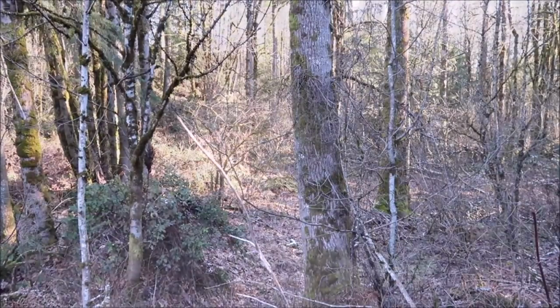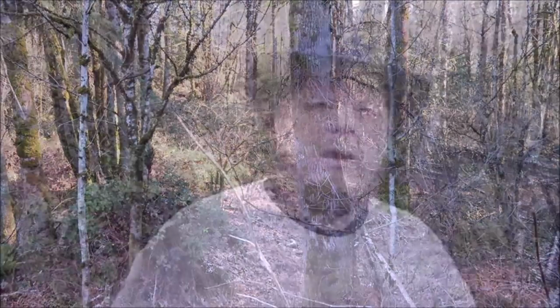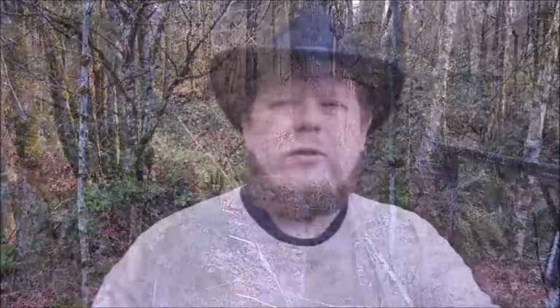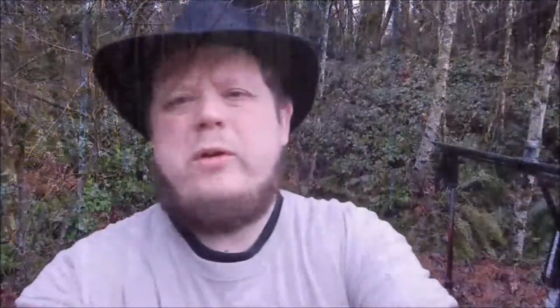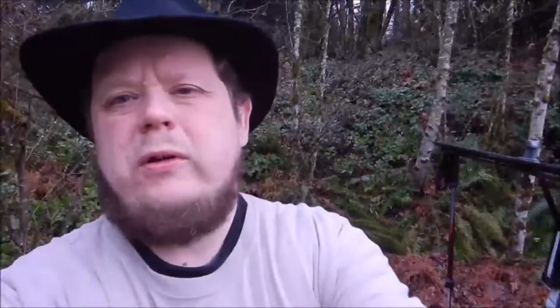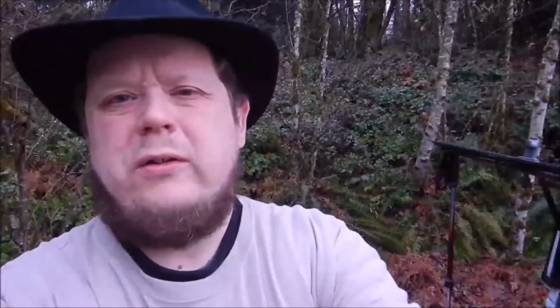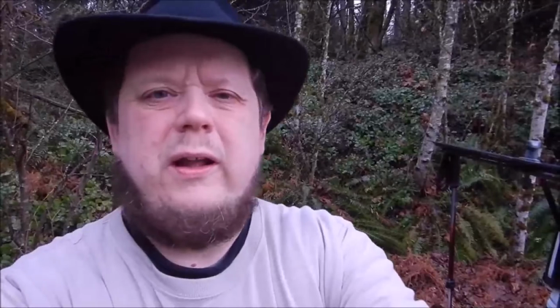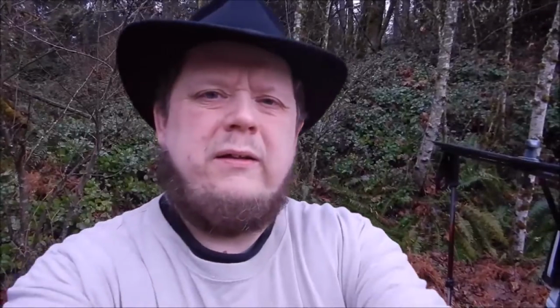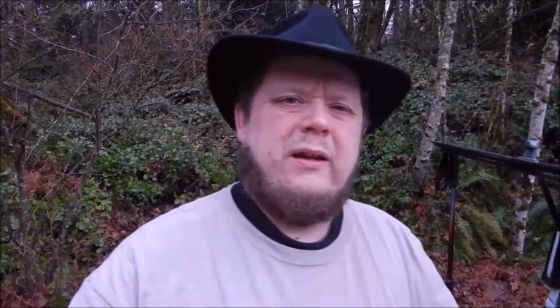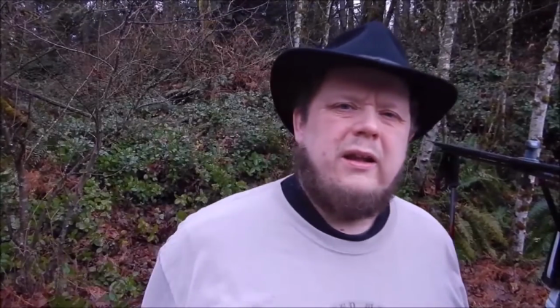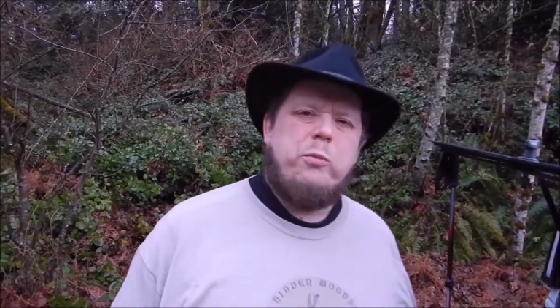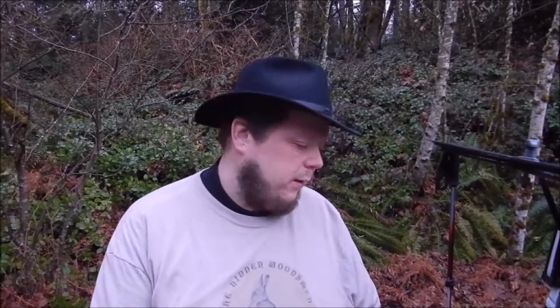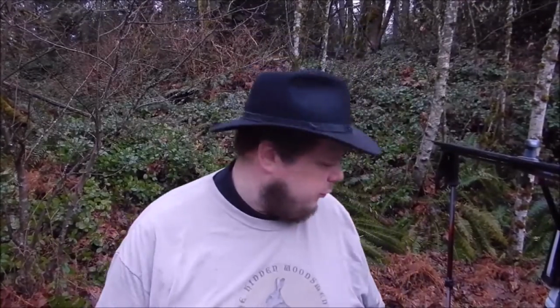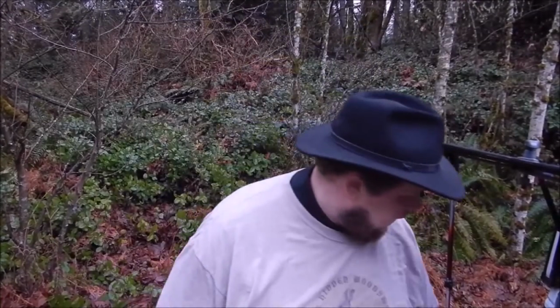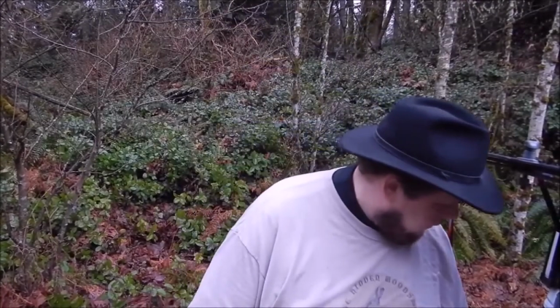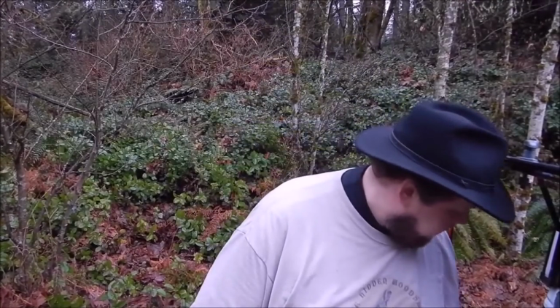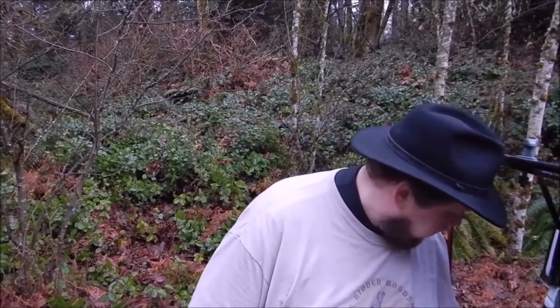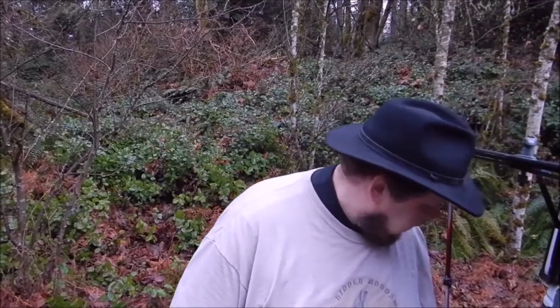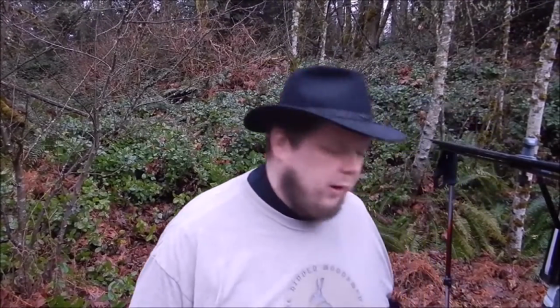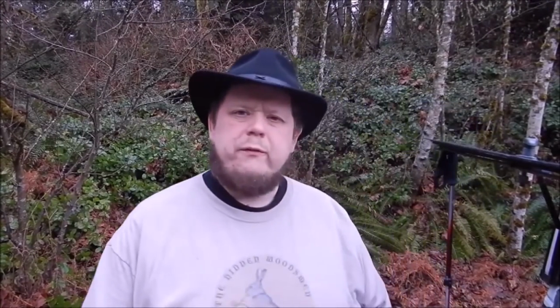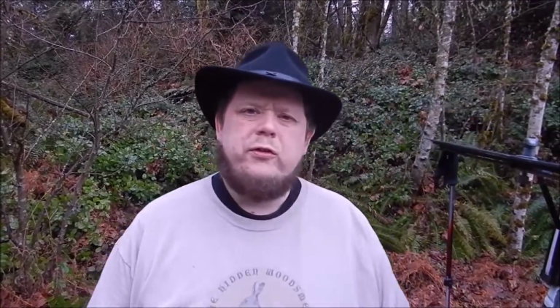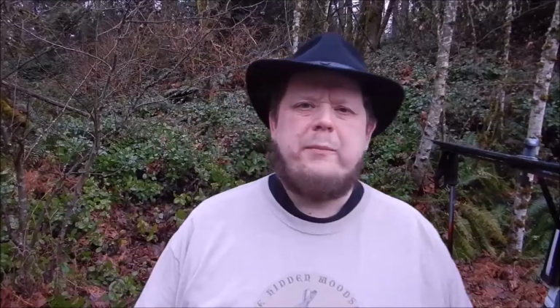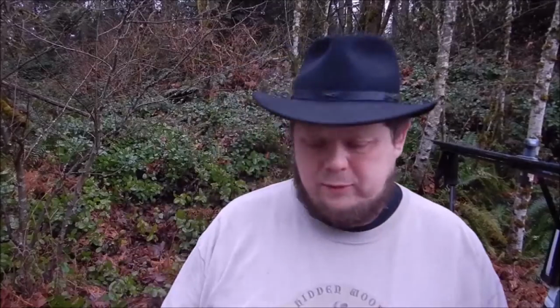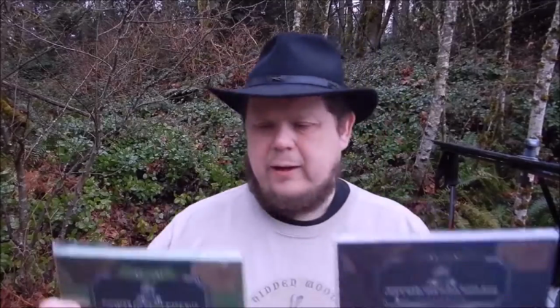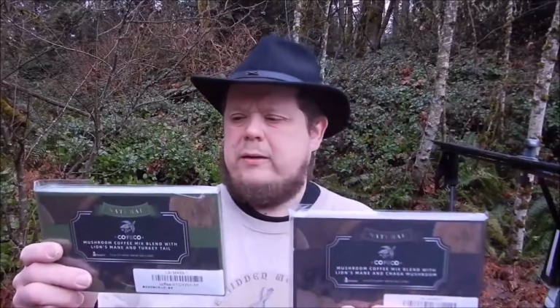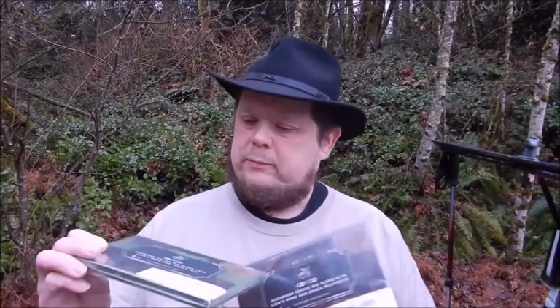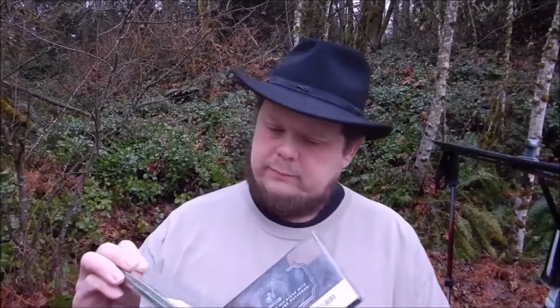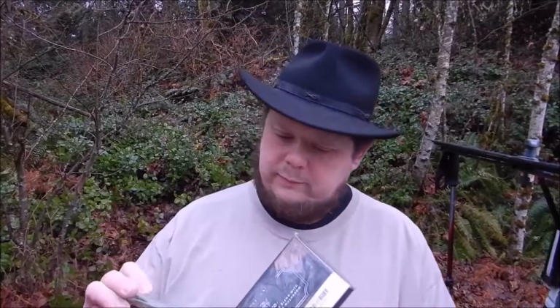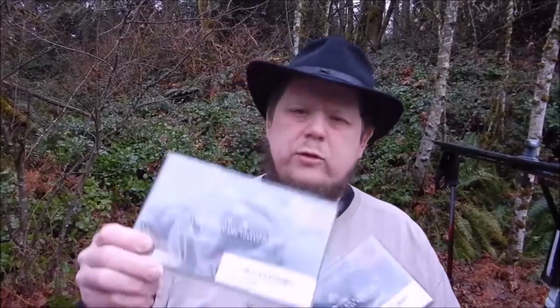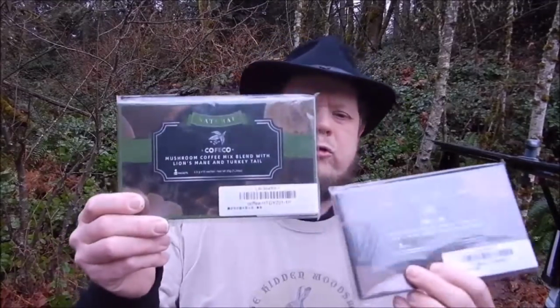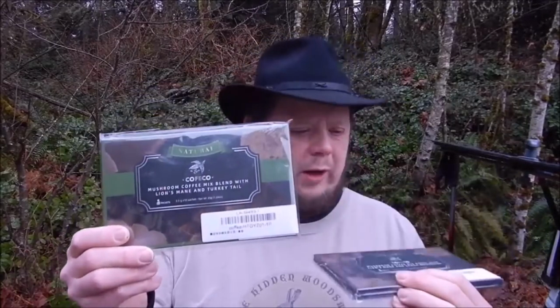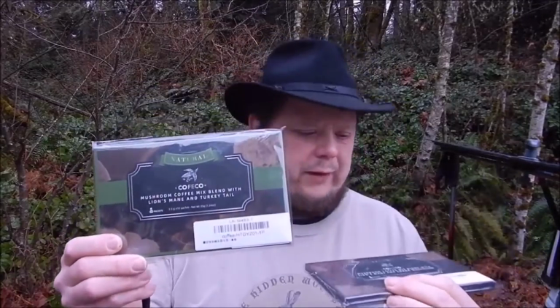Greetings one and all. How's everyone doing? Hope well. I'm going to be trying a product for the first time — it's mushroom coffee.